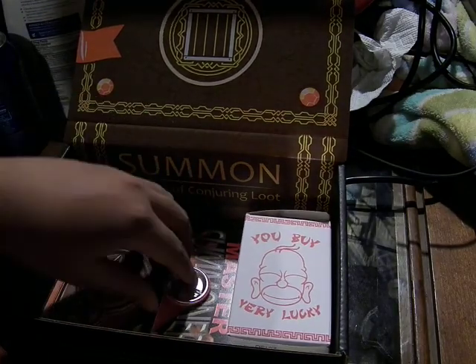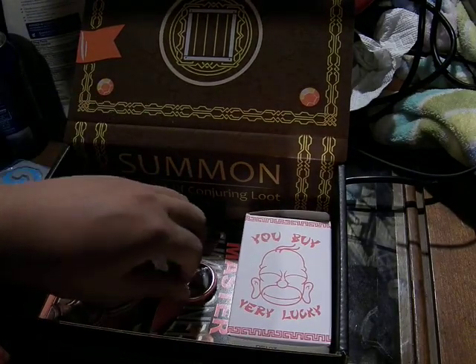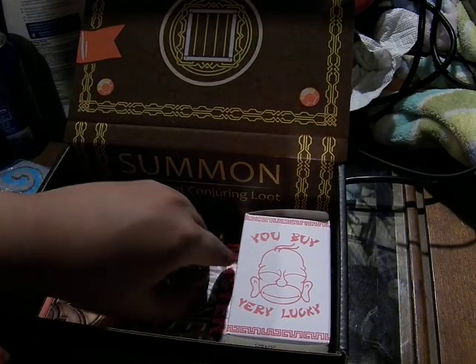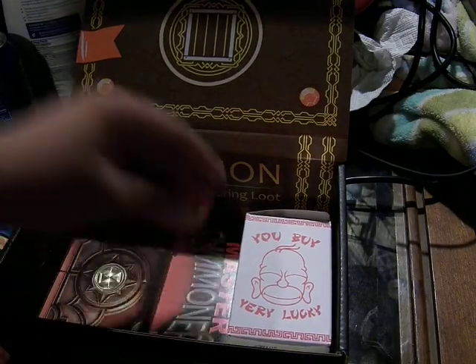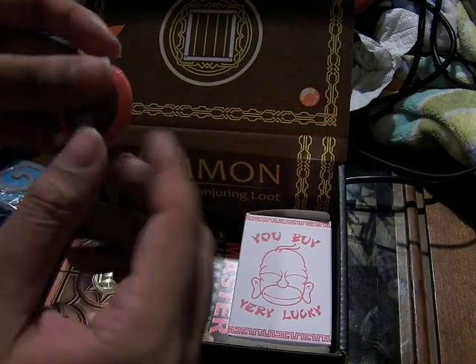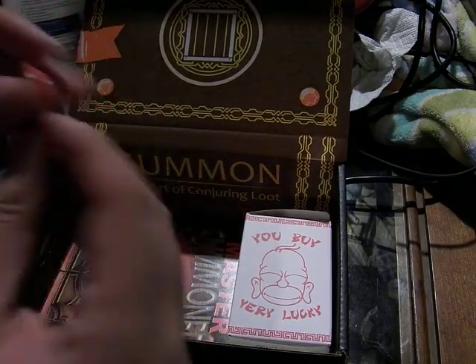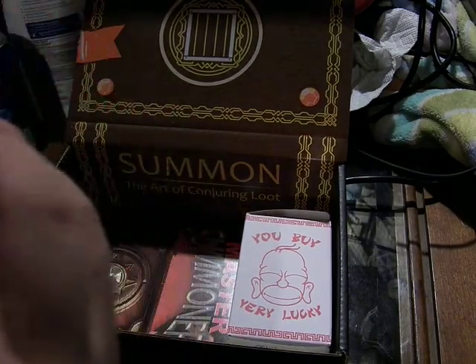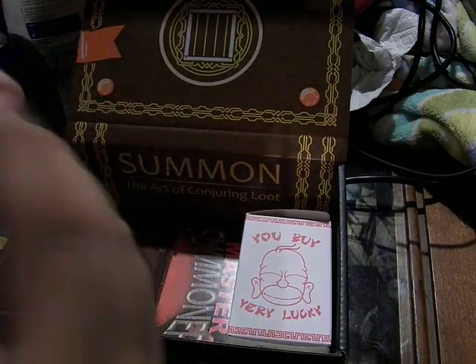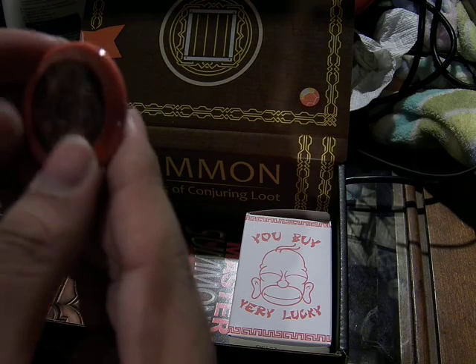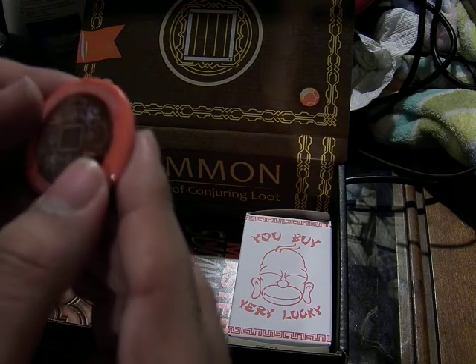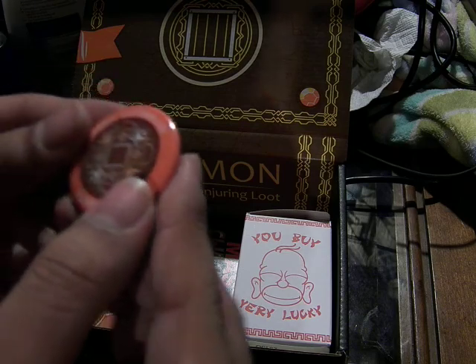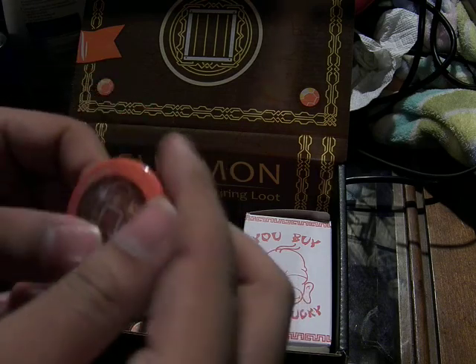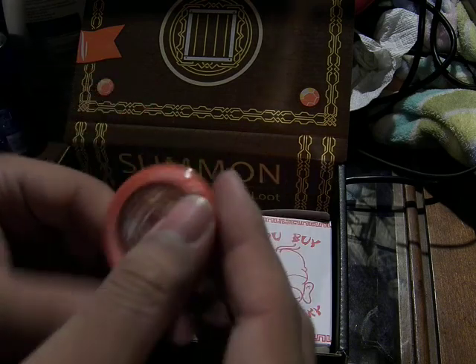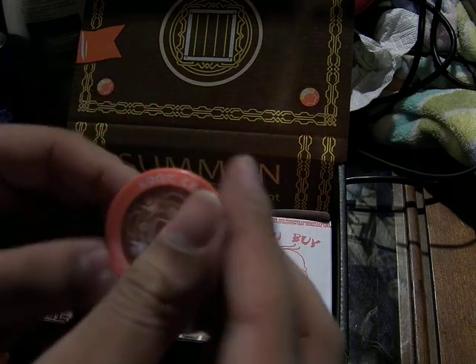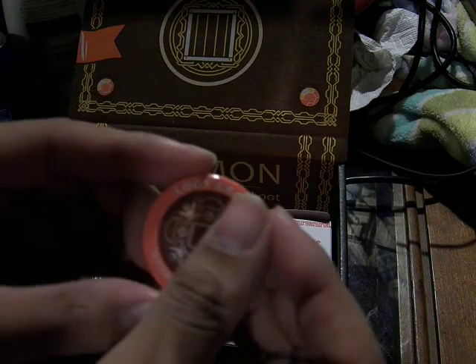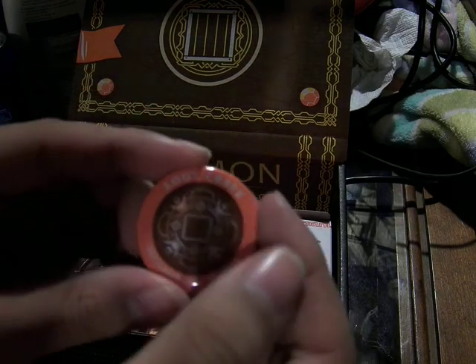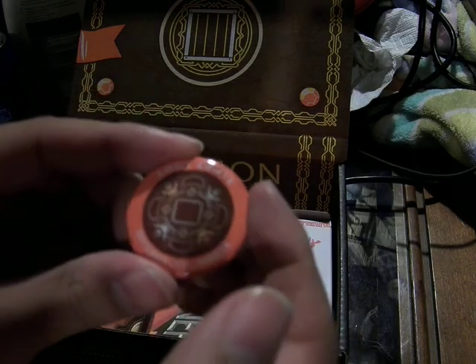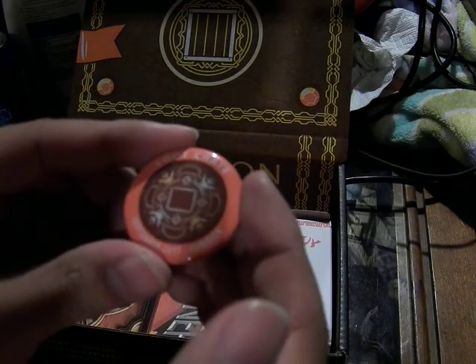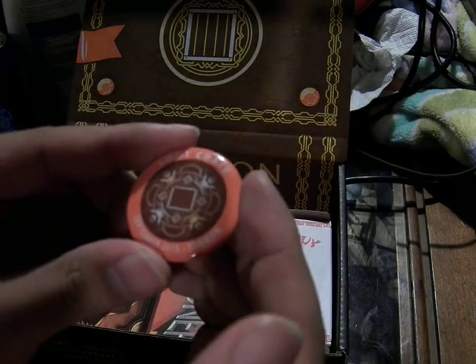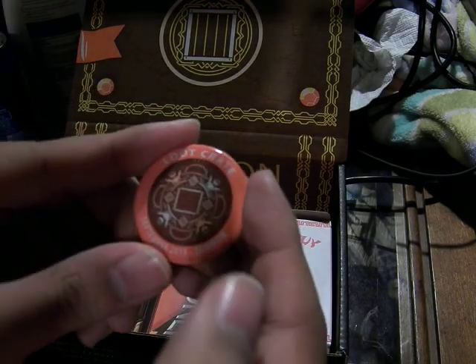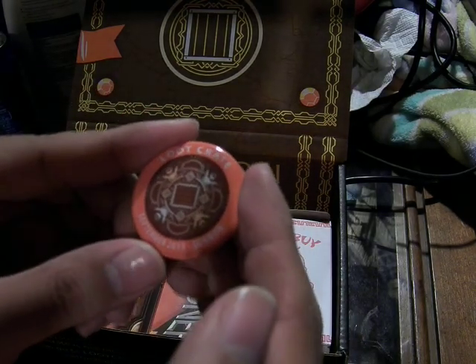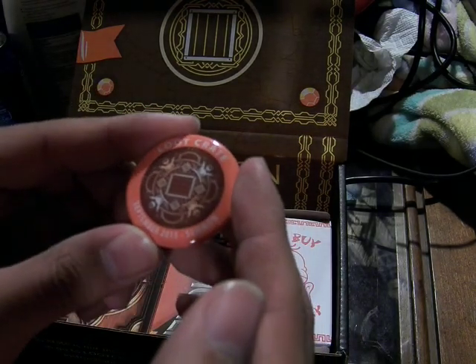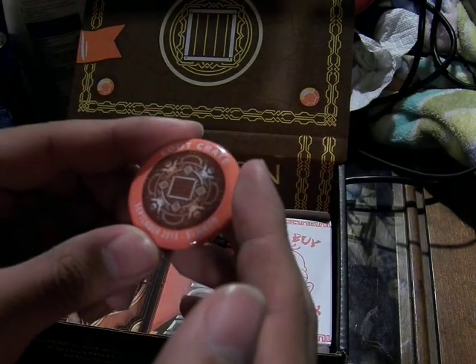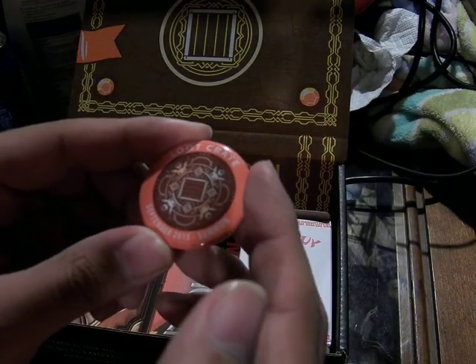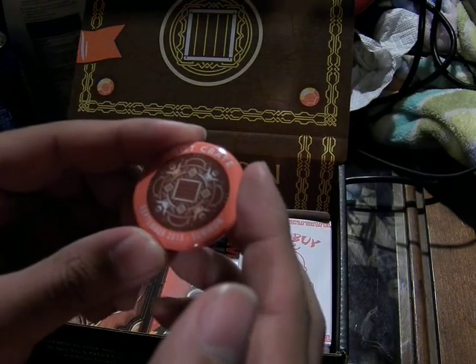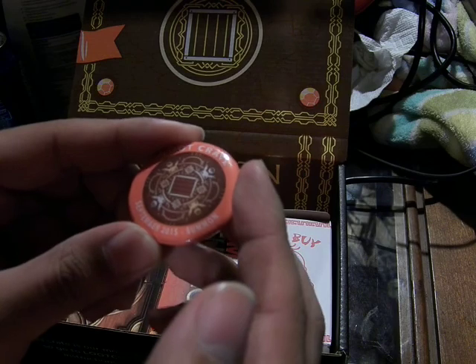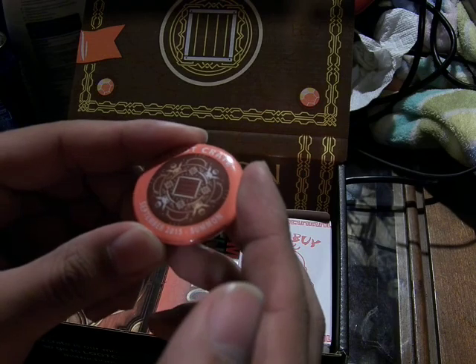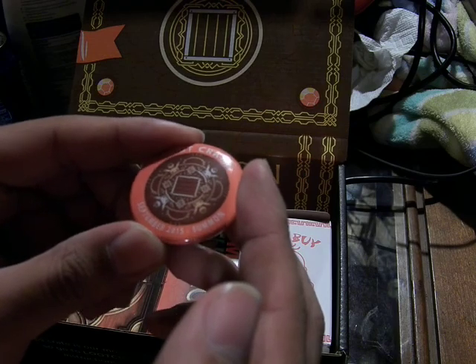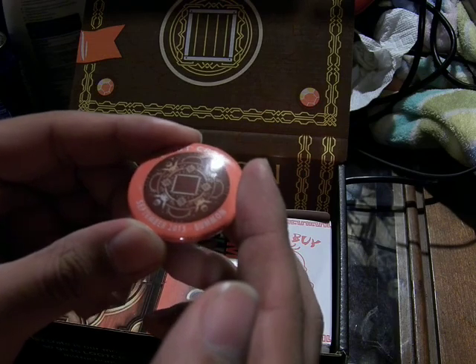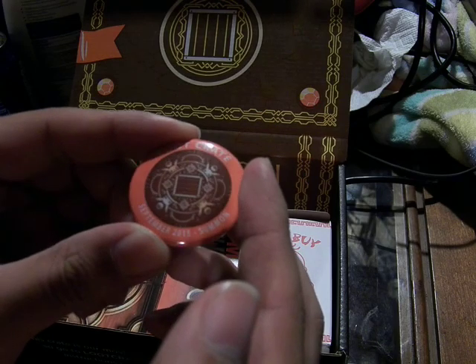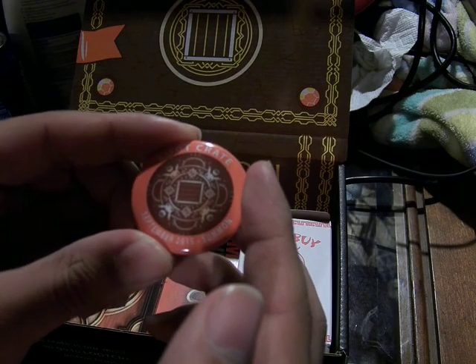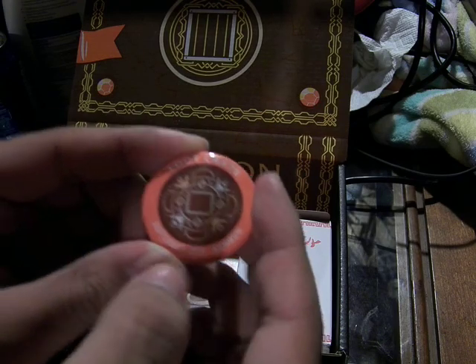And then there's the pin. Loot Crate, September 2015, Summon. It seems like a Hearthstone-themed pin.